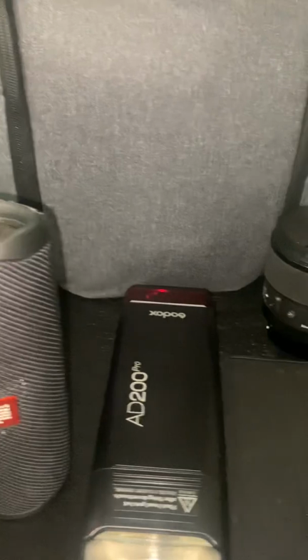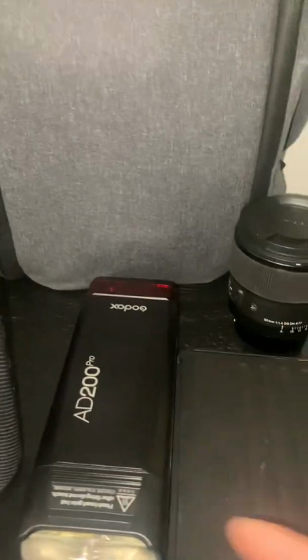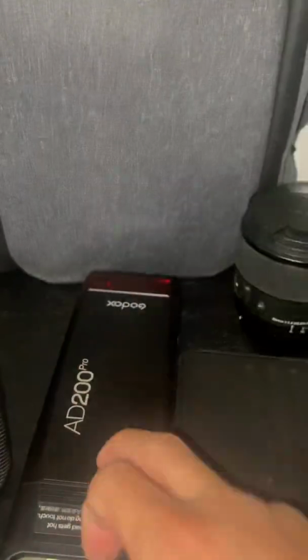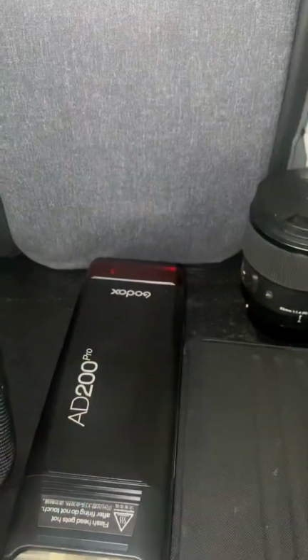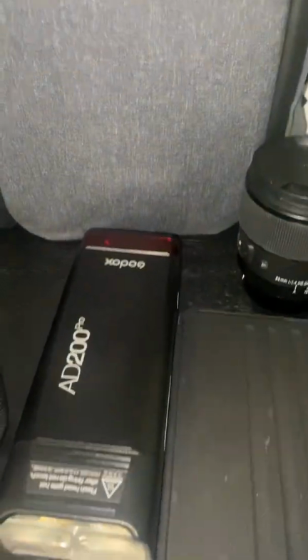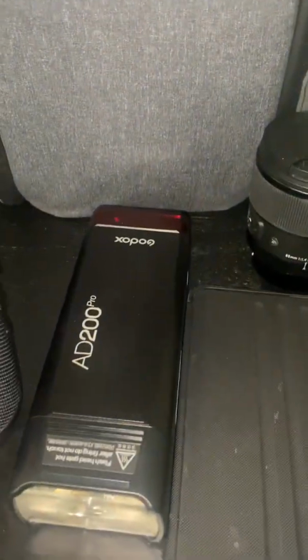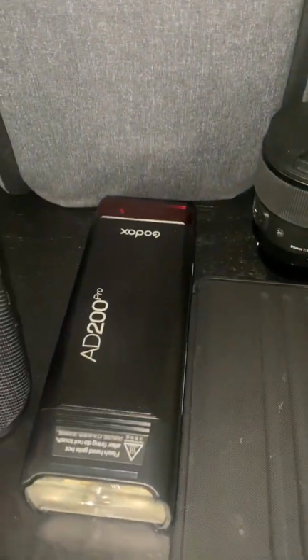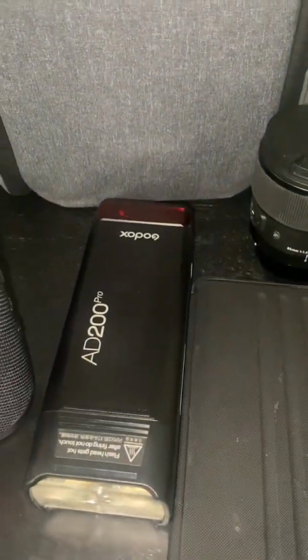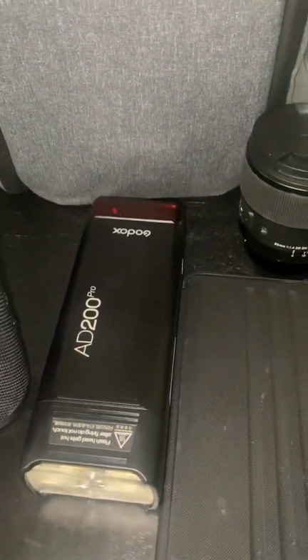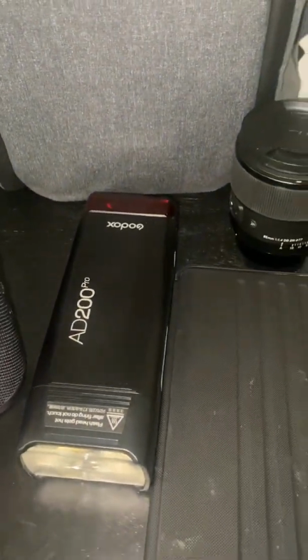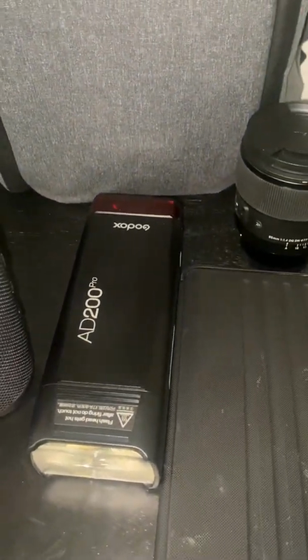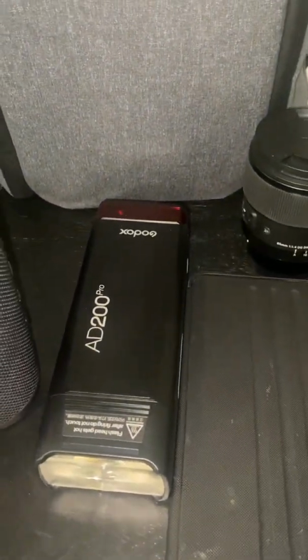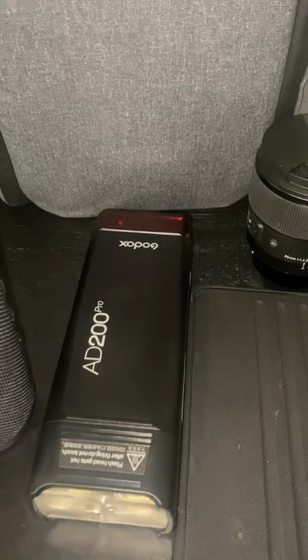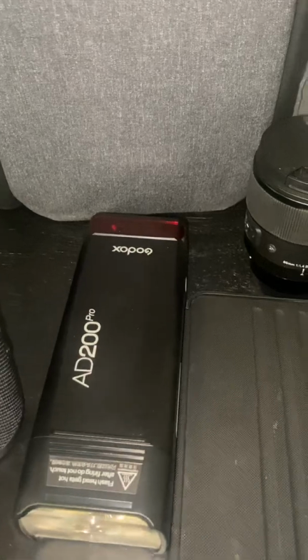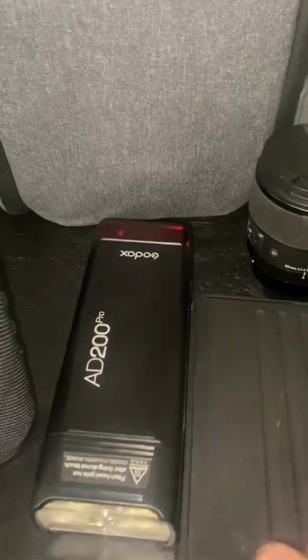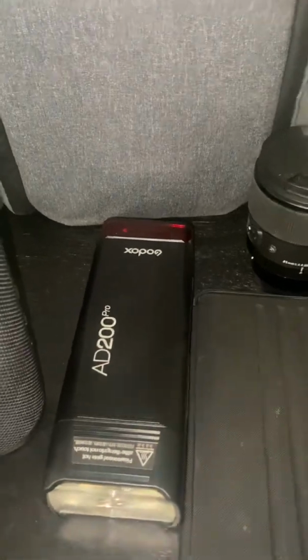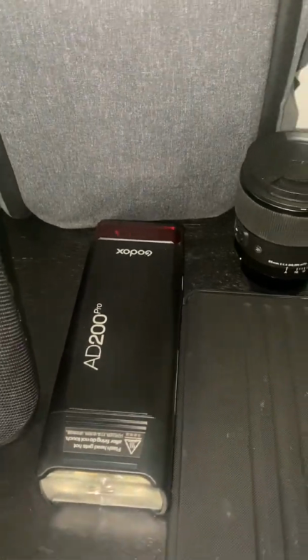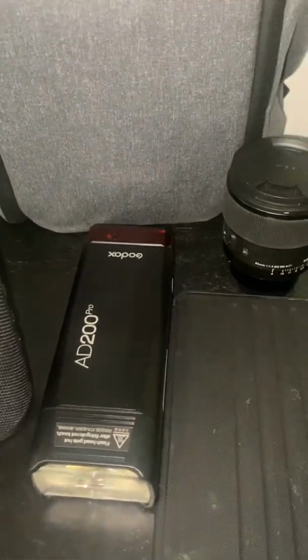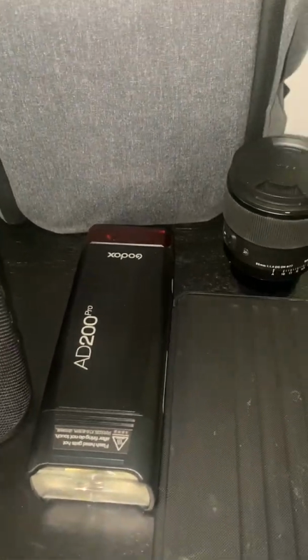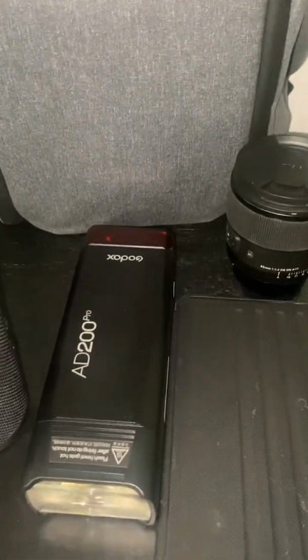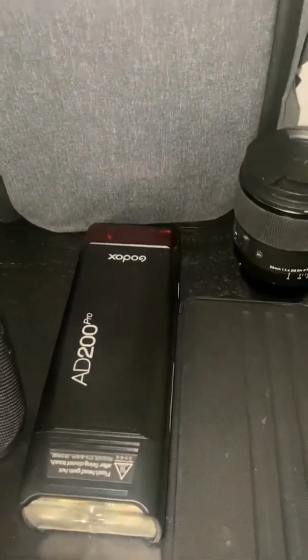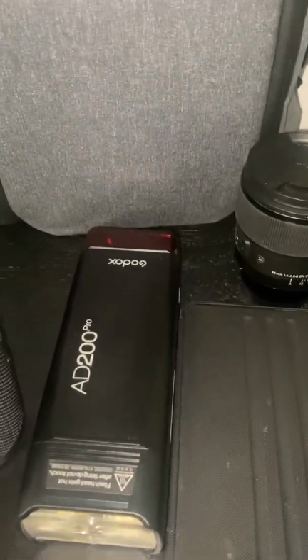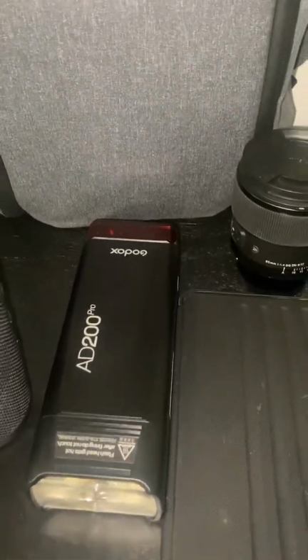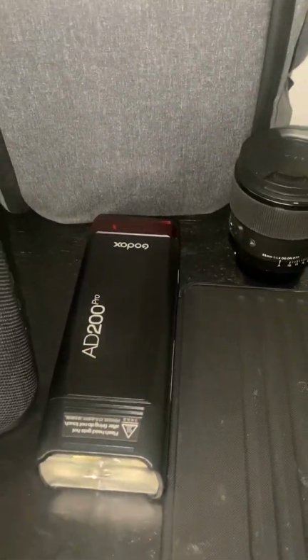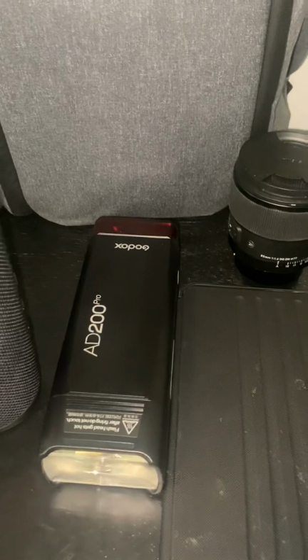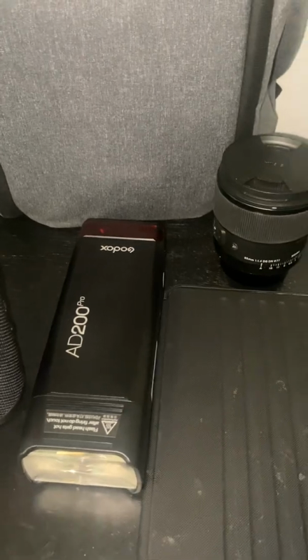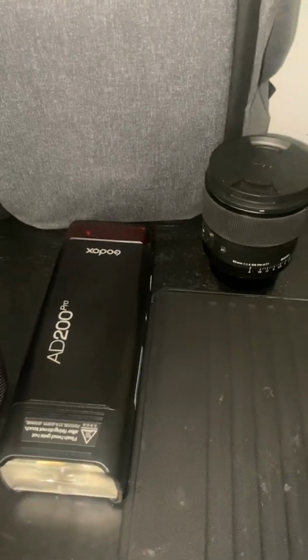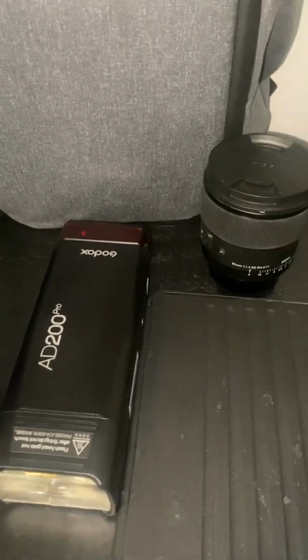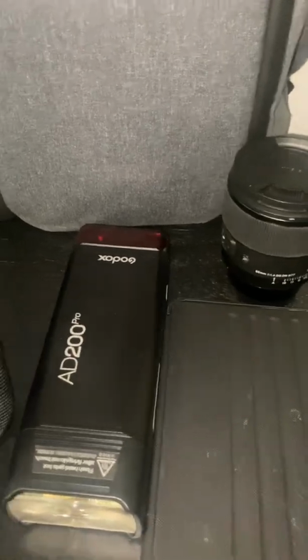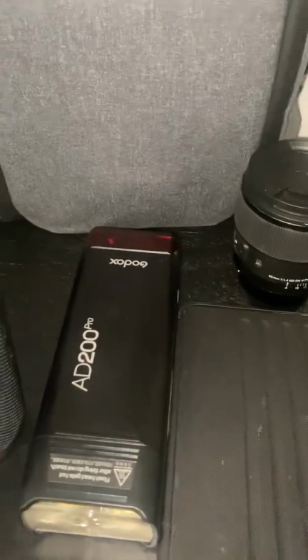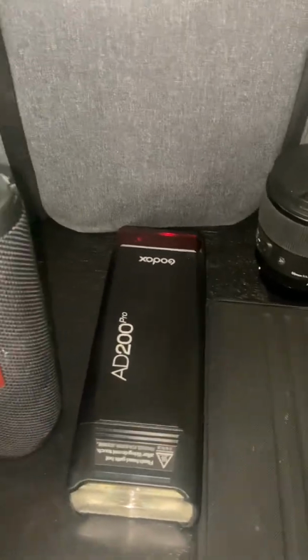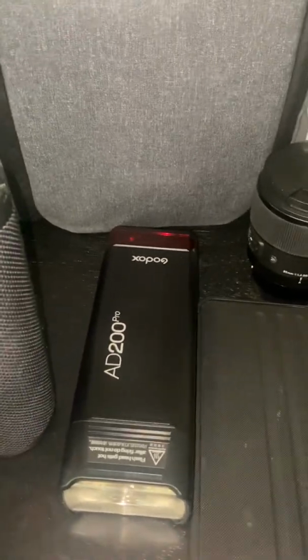Right here, we have the AD200 strobe. Definitely a great strobe to take on your site with you. It is small, compact, easy to travel with. You can hold it. I mean, it is amazing.